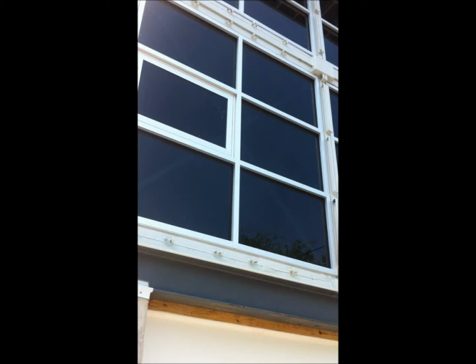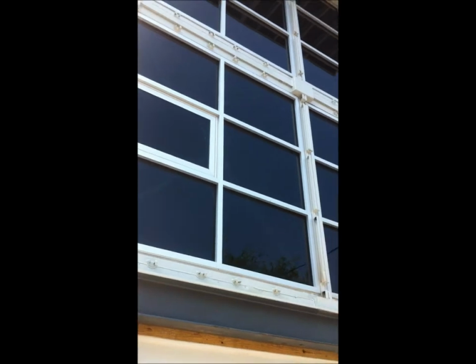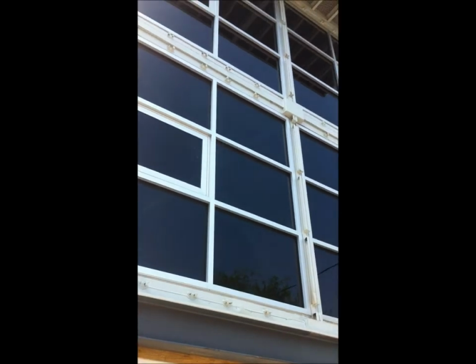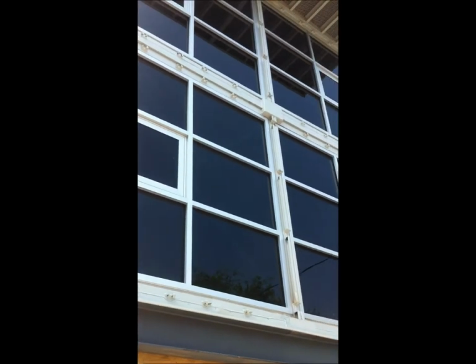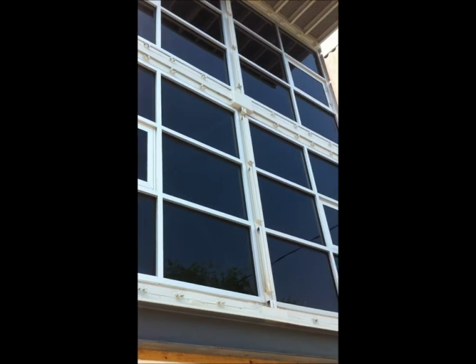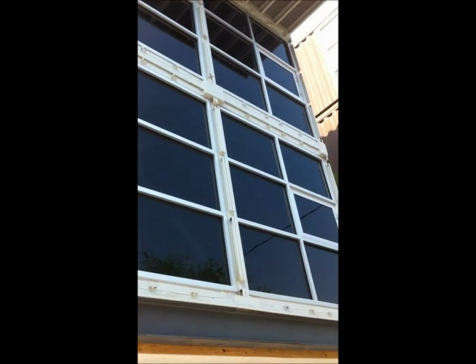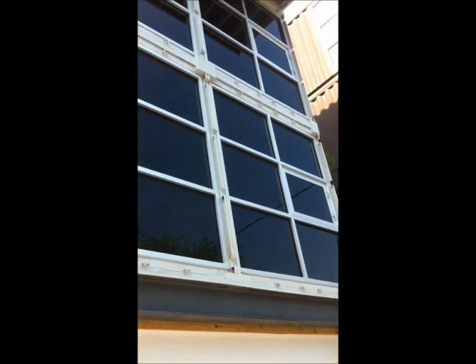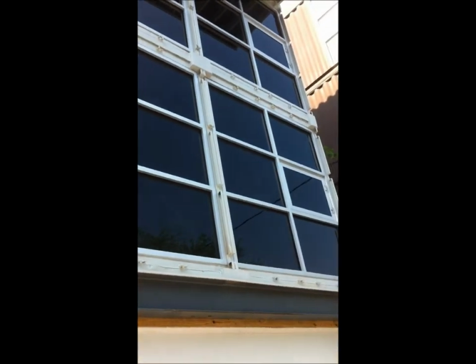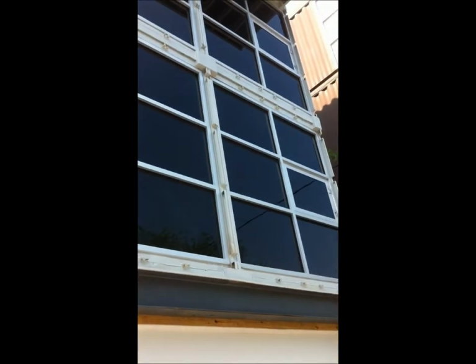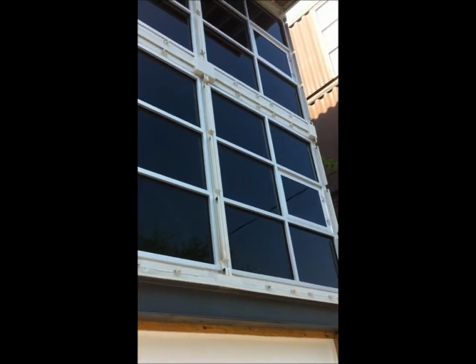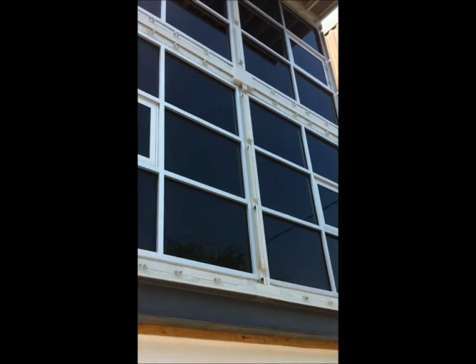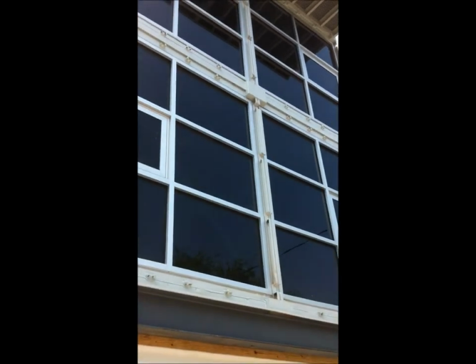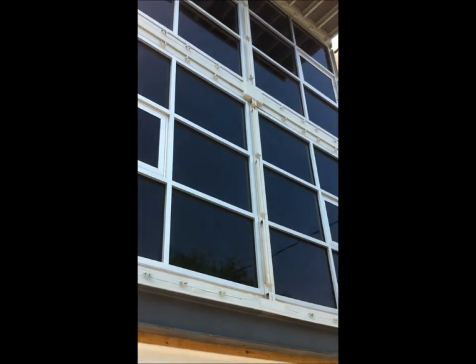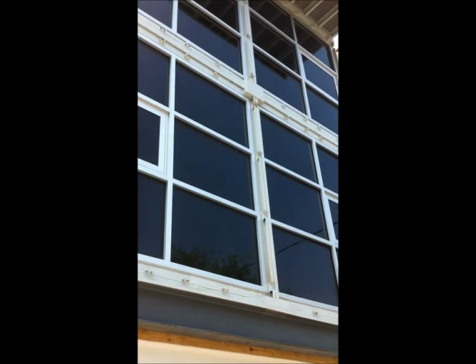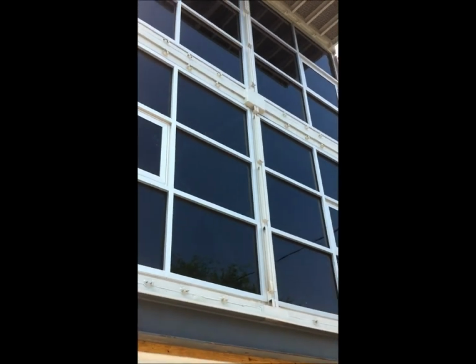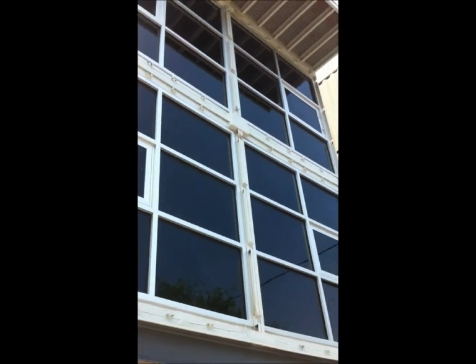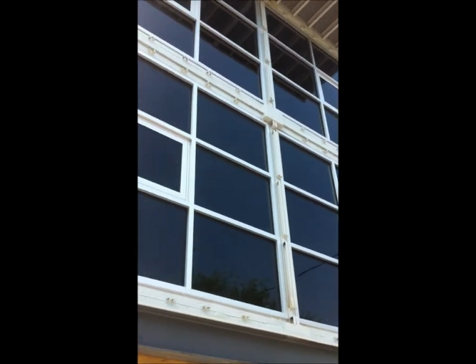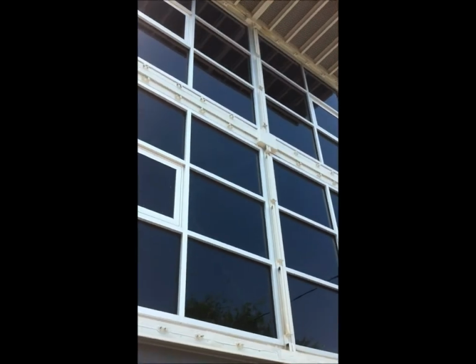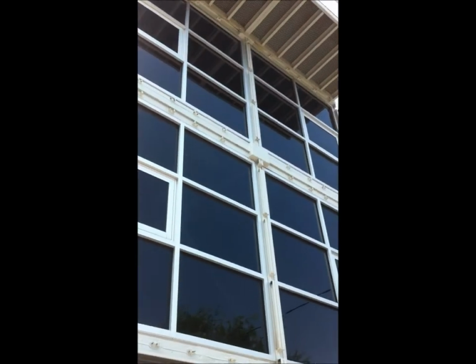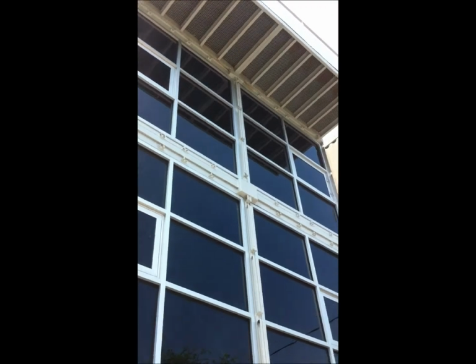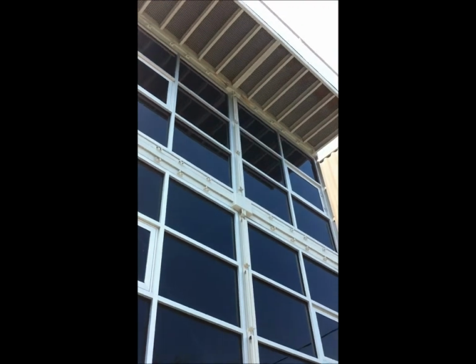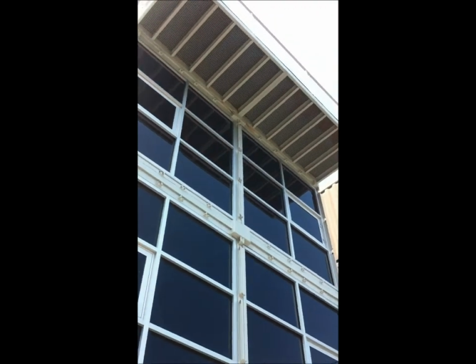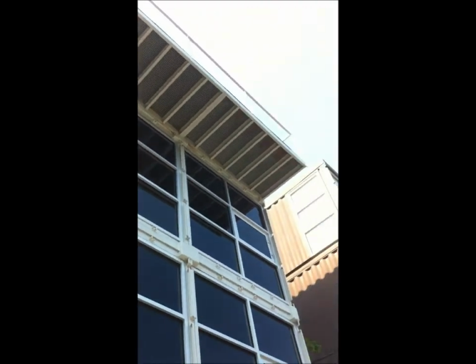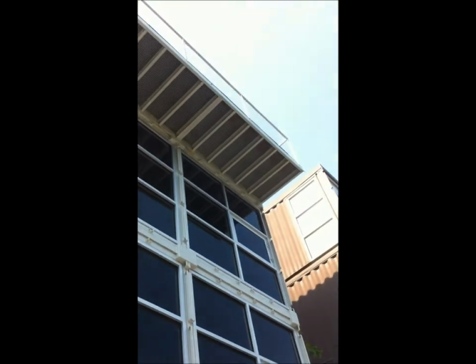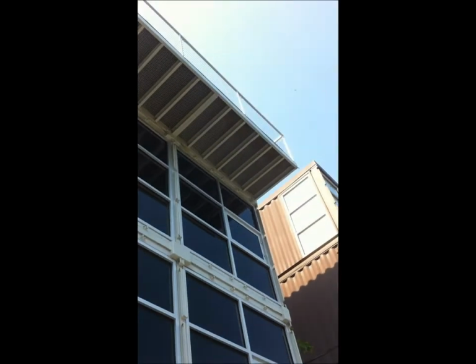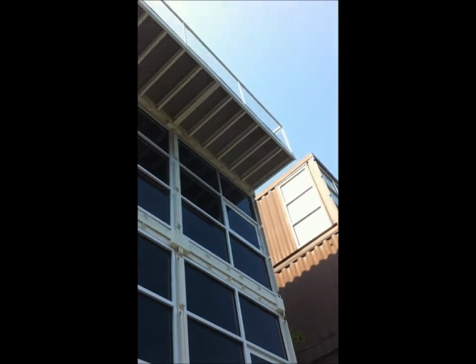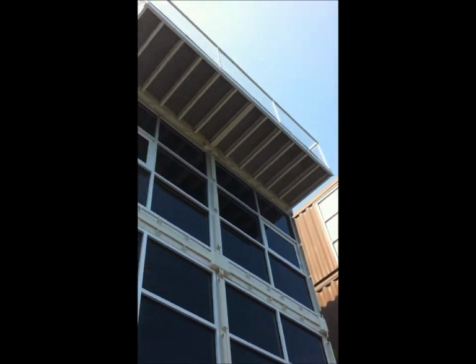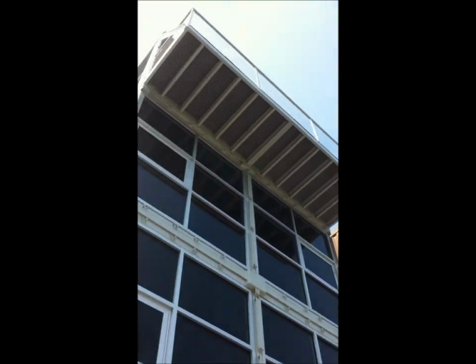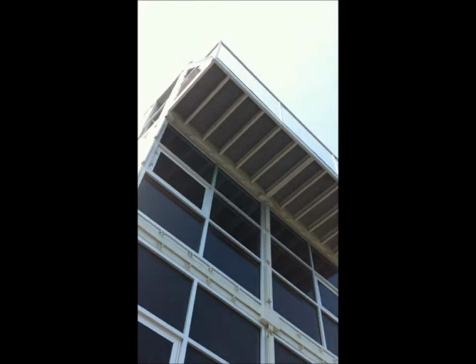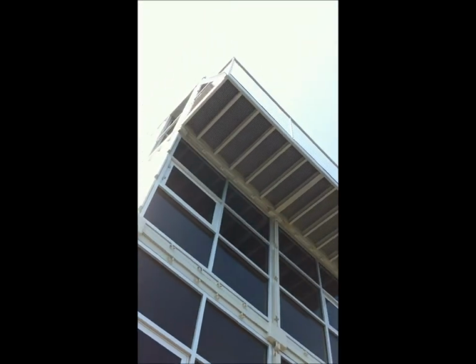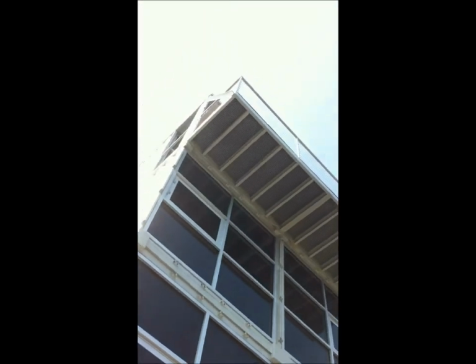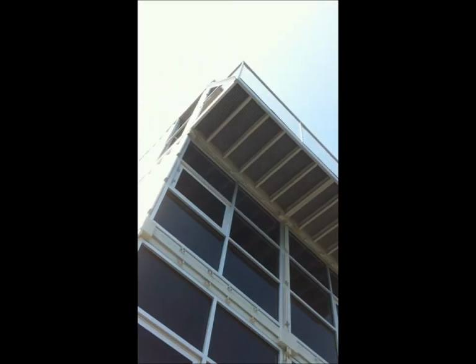Here we are looking up. These are custom storefront-type windows here. And here's the deck that goes out in the back.